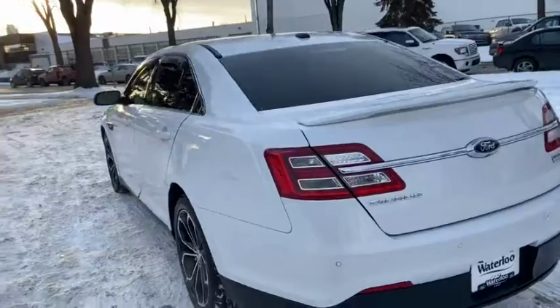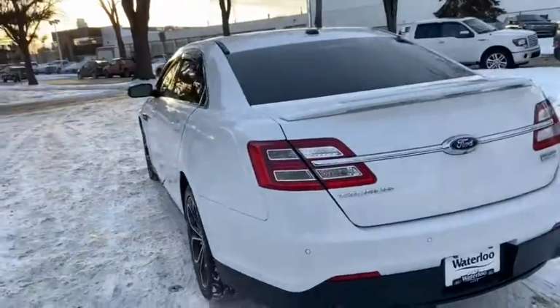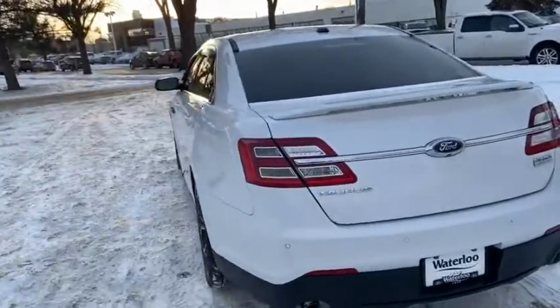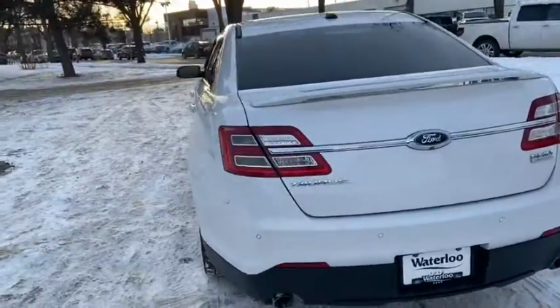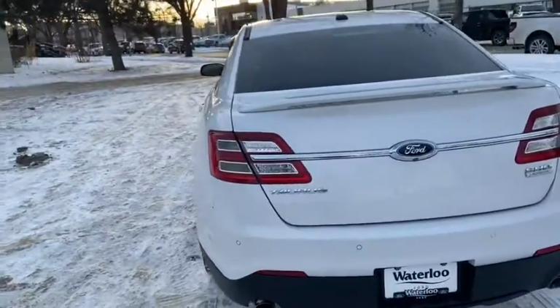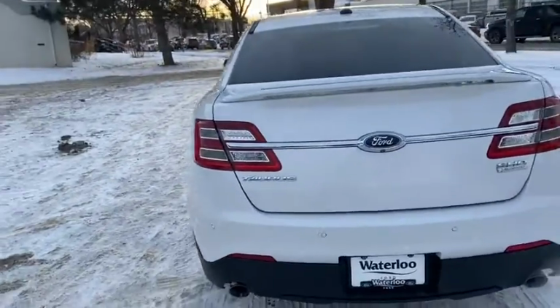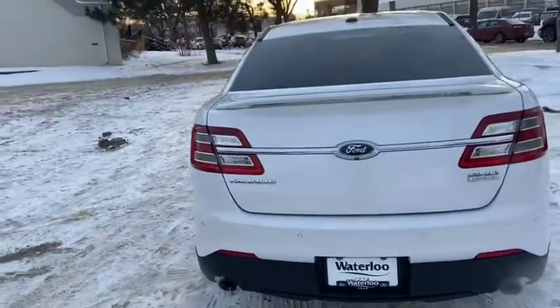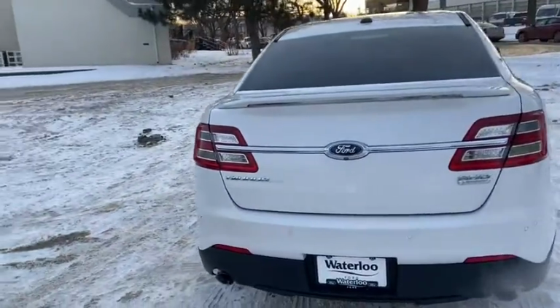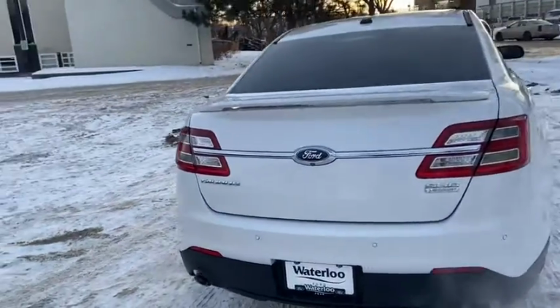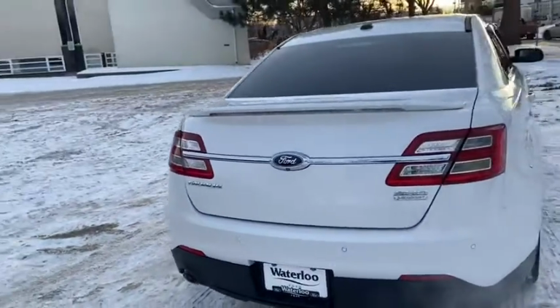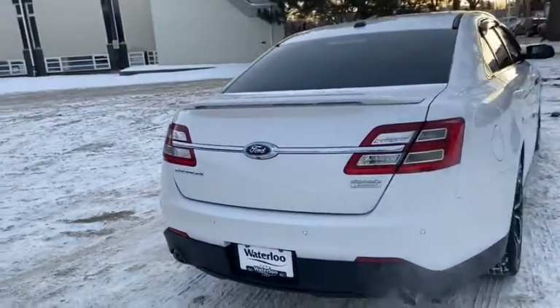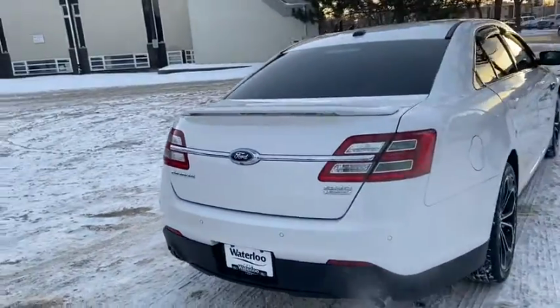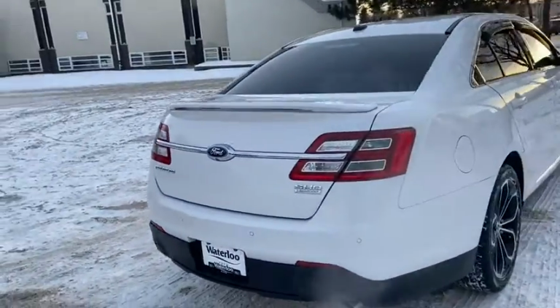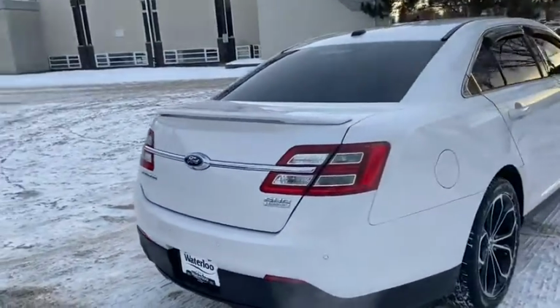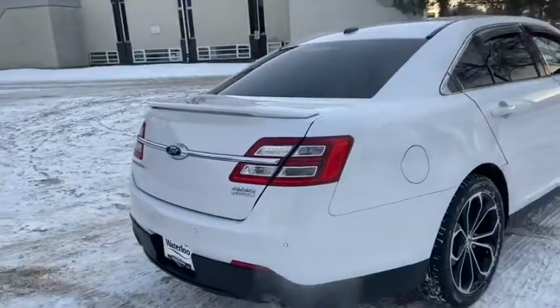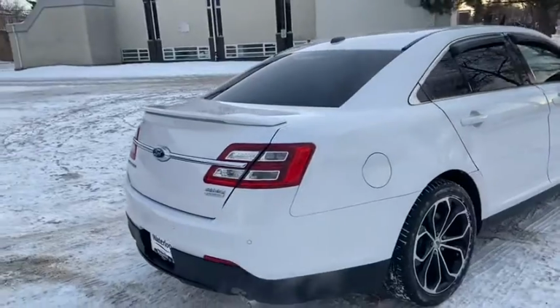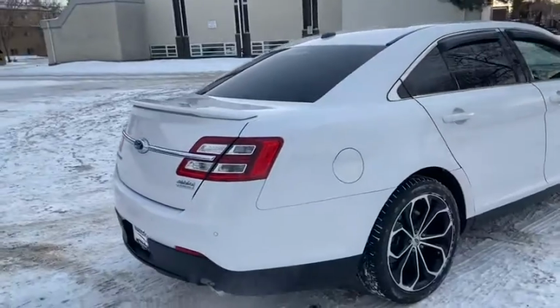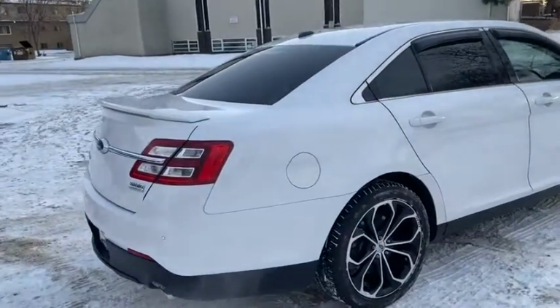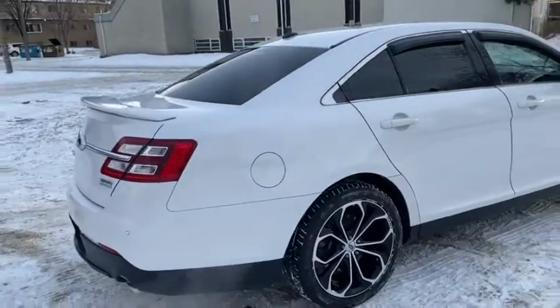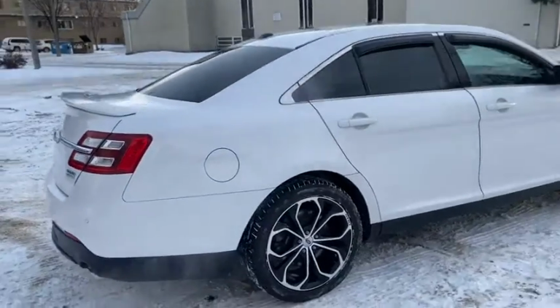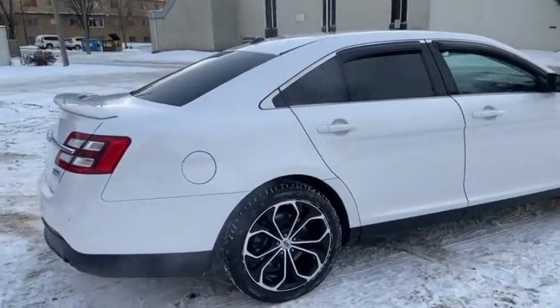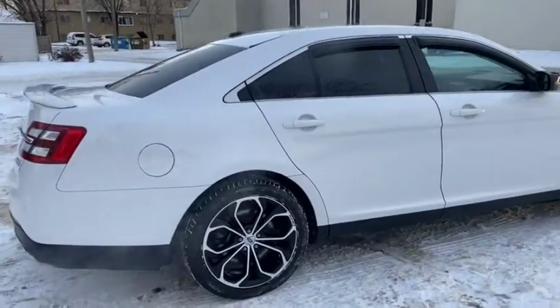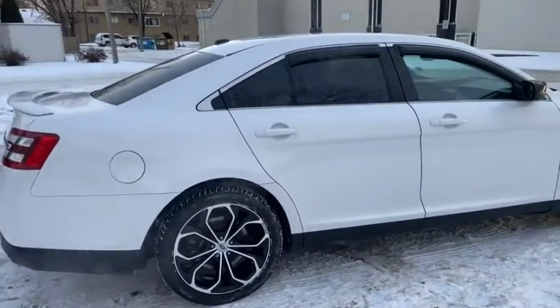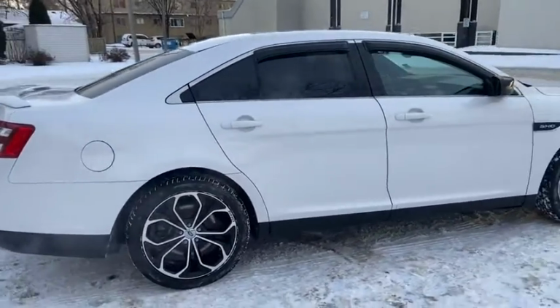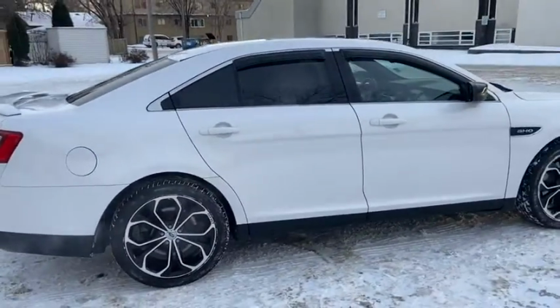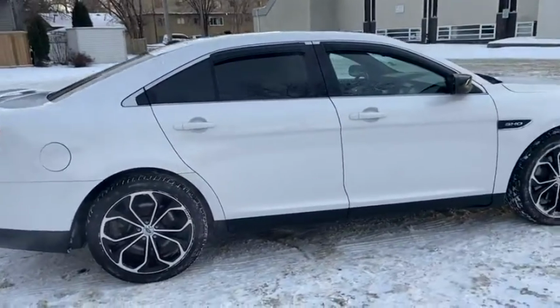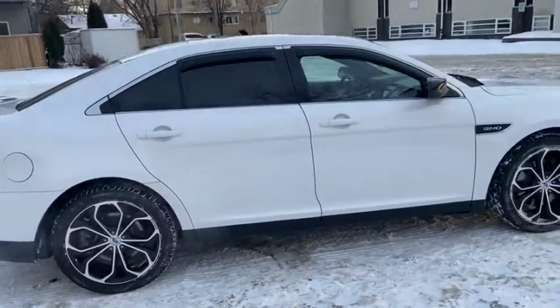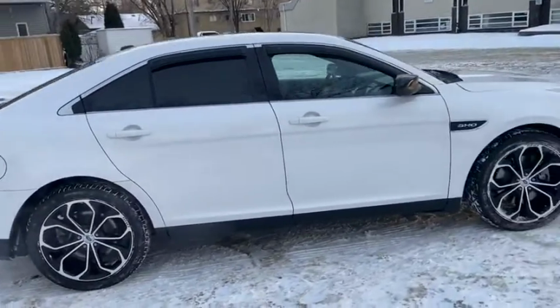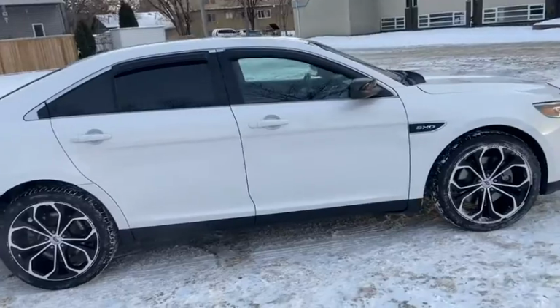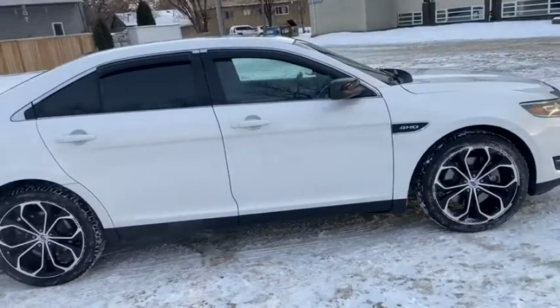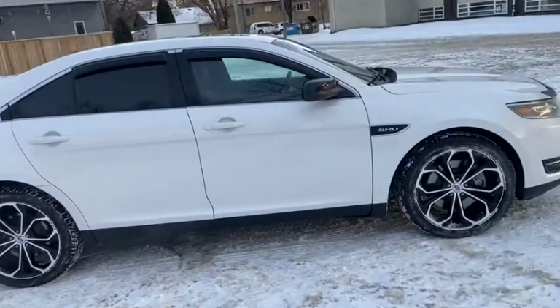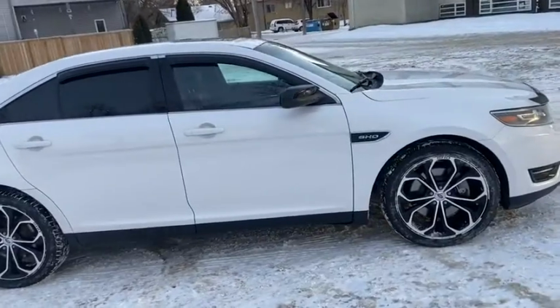Around the back end you have your reverse camera with reverse sensors as well as a power release trunk. Obviously not going to cover everything about this car in this short video, so if you have any further questions please get in touch at waterlooford.com.